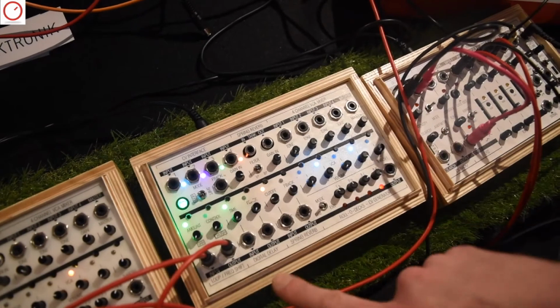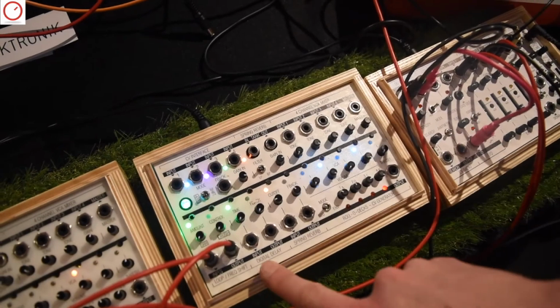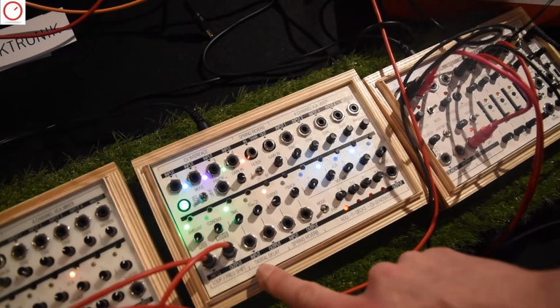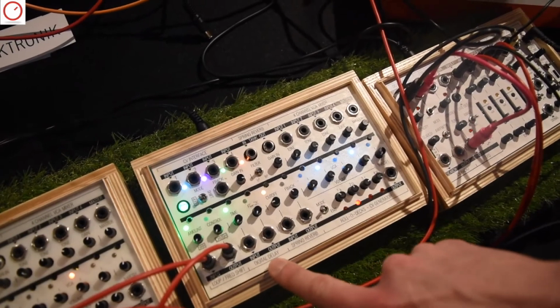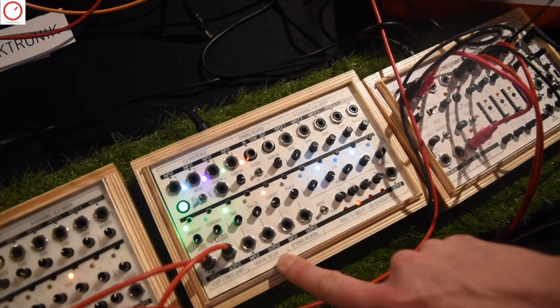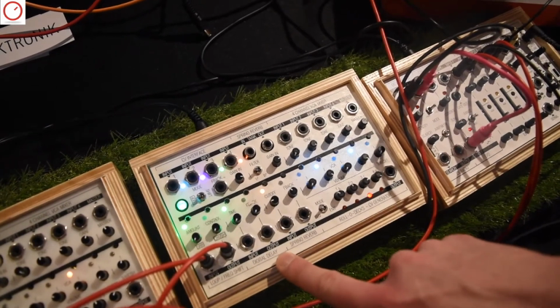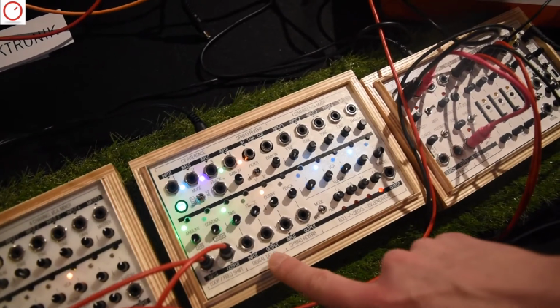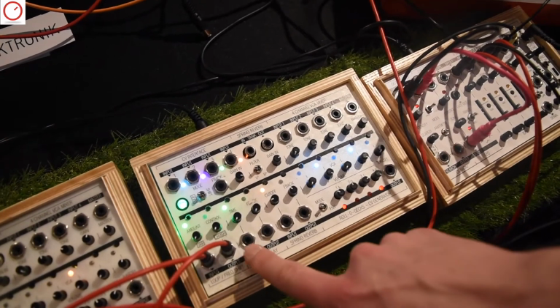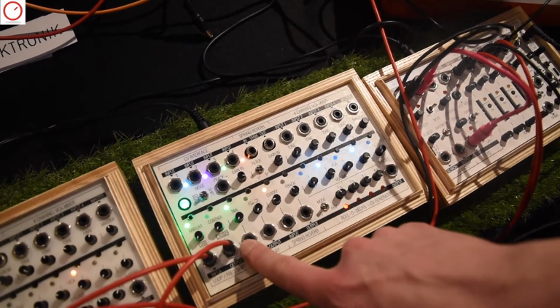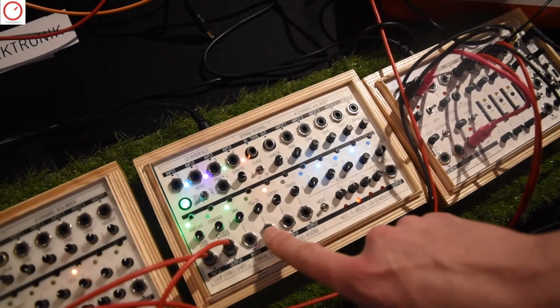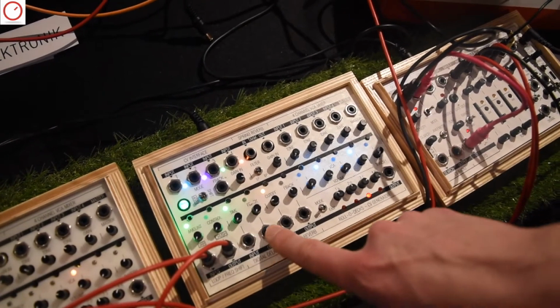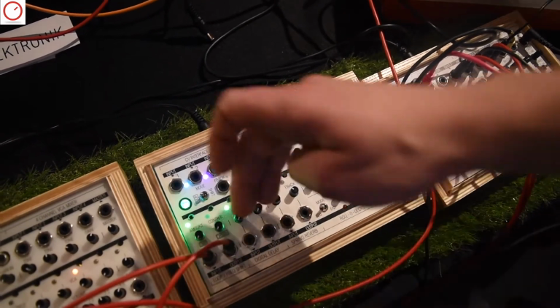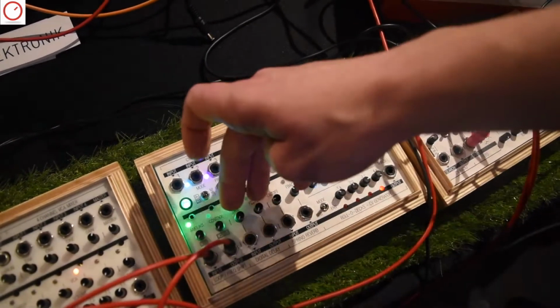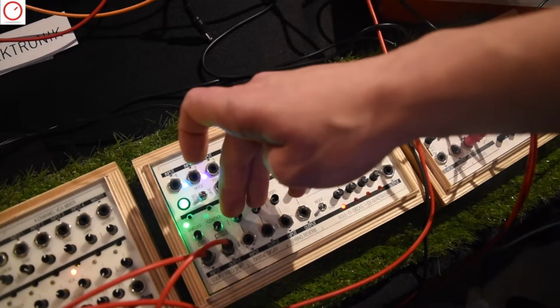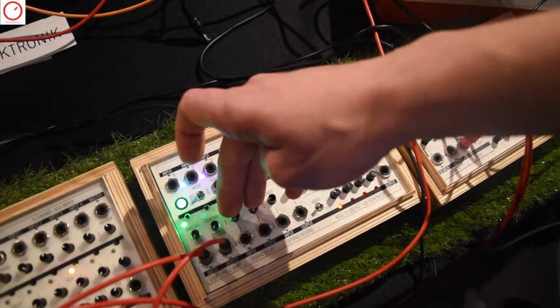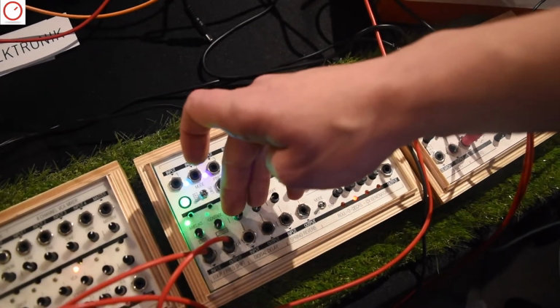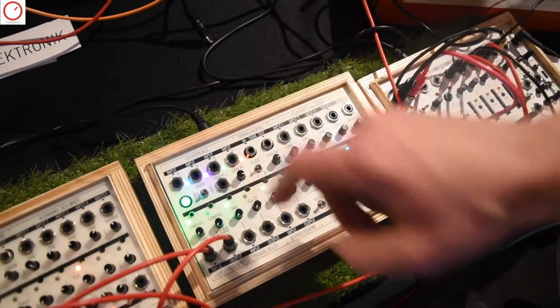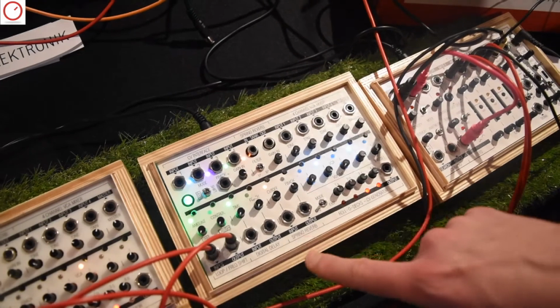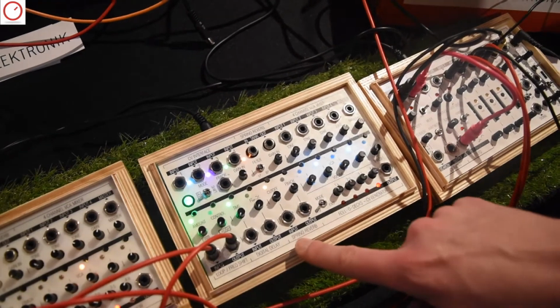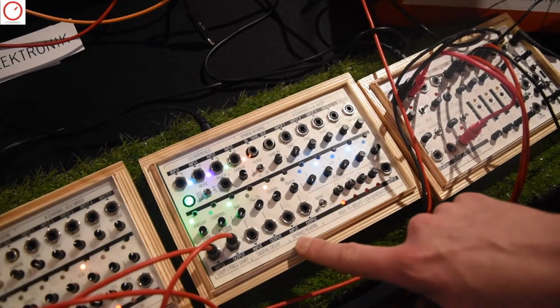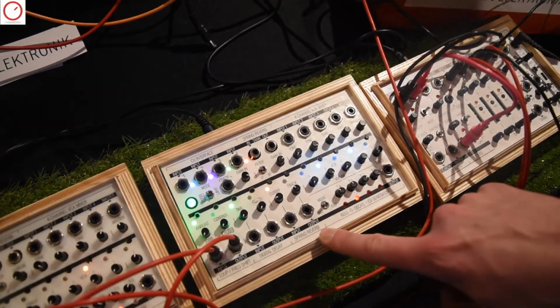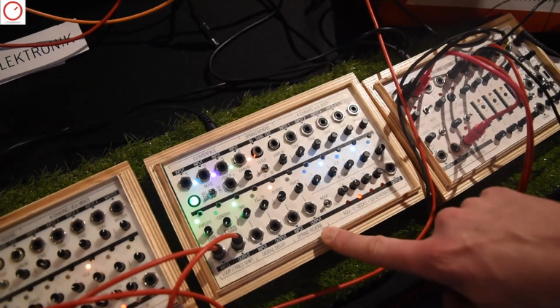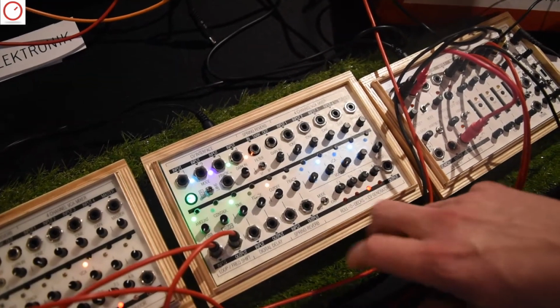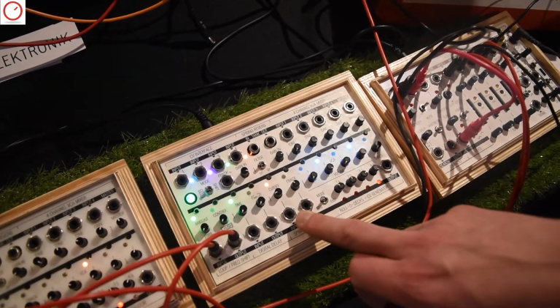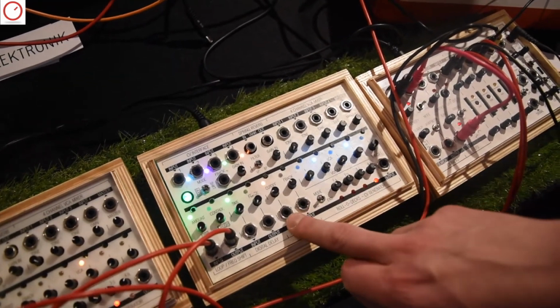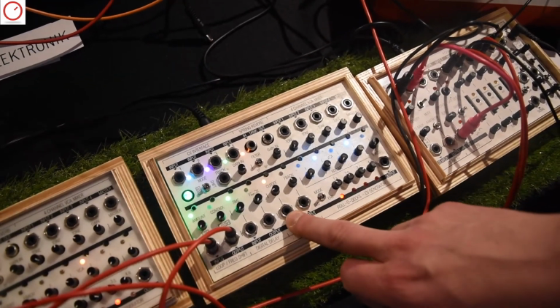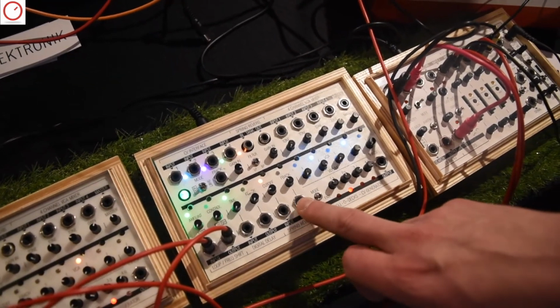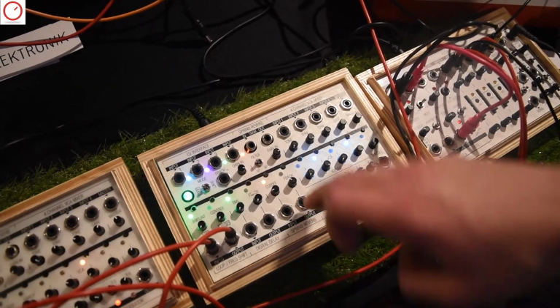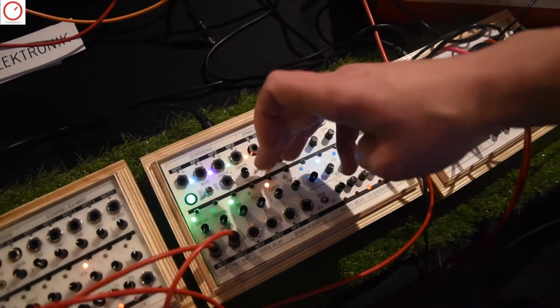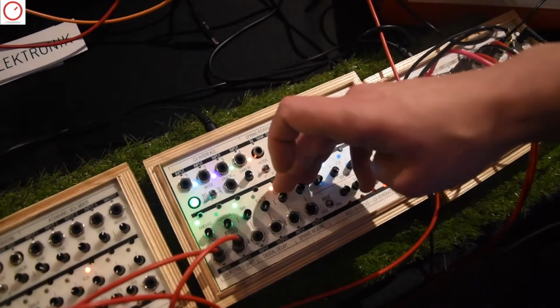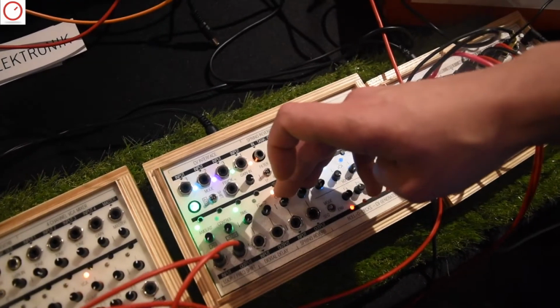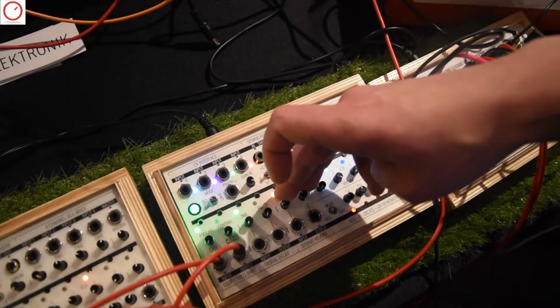Then we have the digital delay here with input and output and two controls, and then we have a spring reverb with its input, output, and controls.